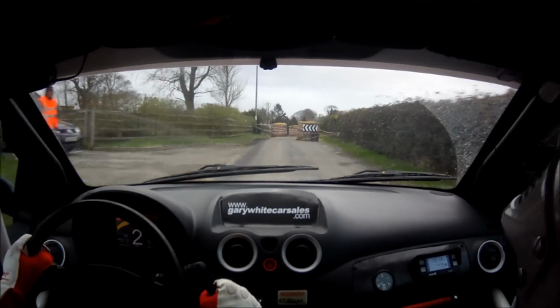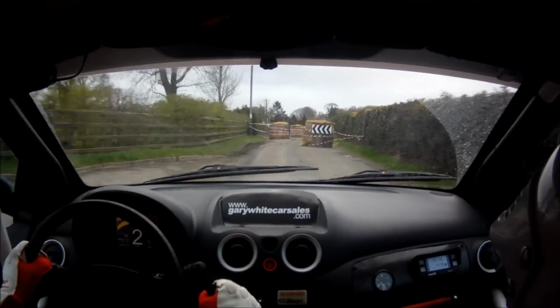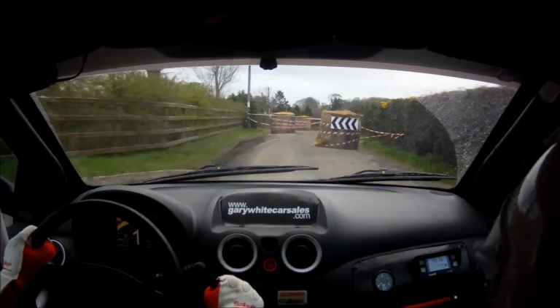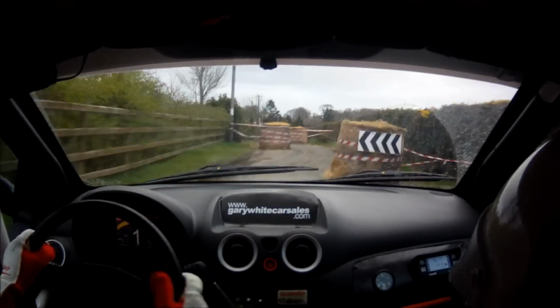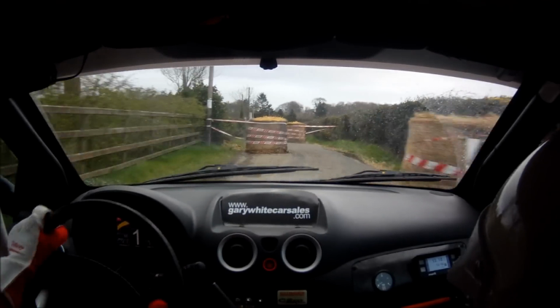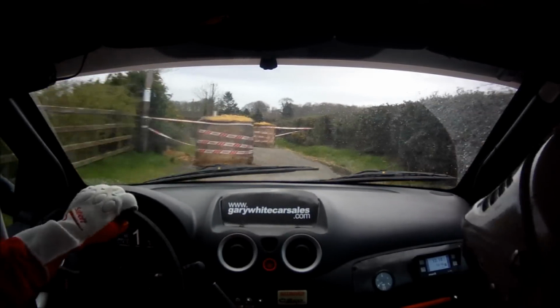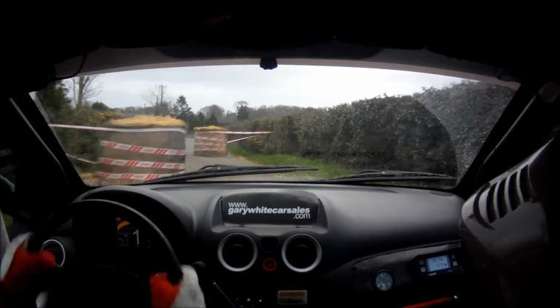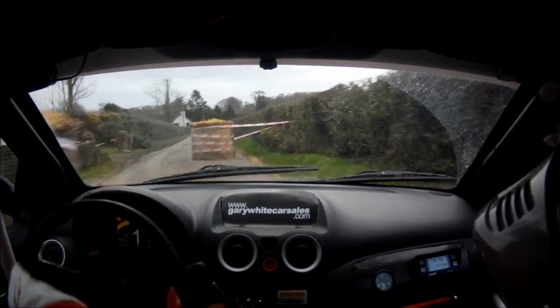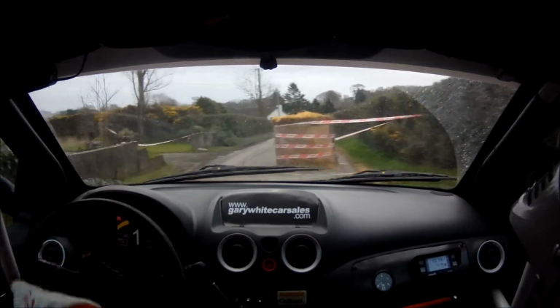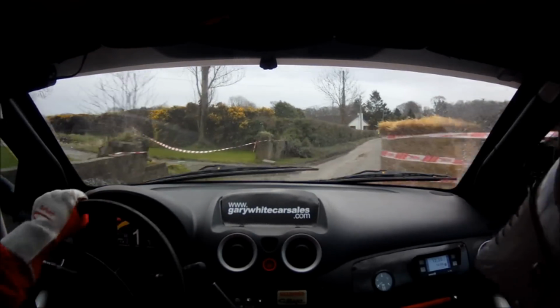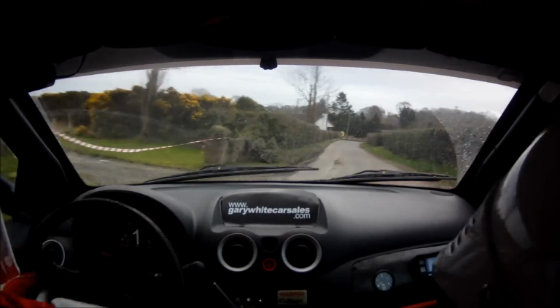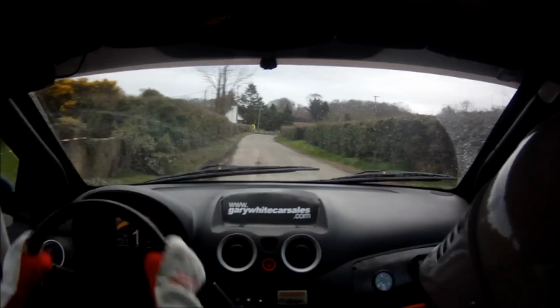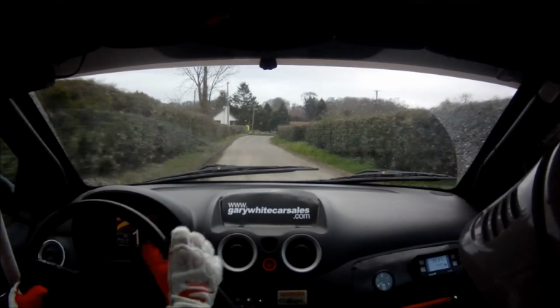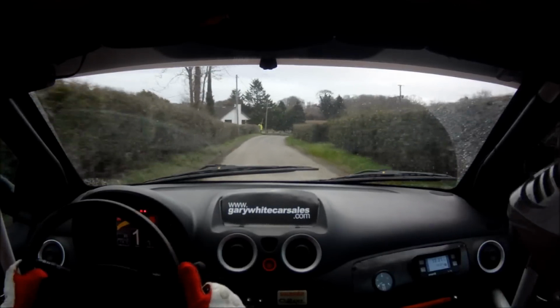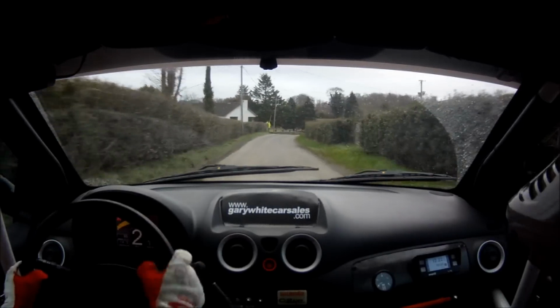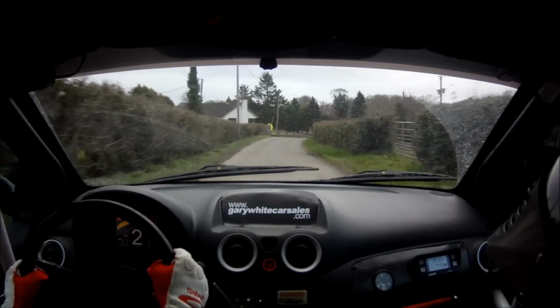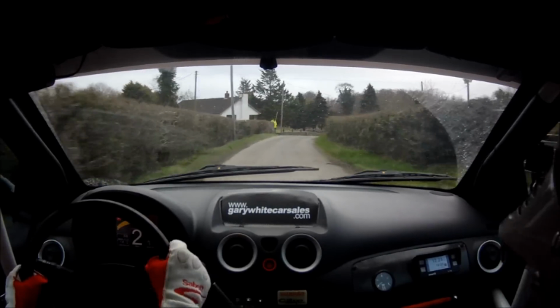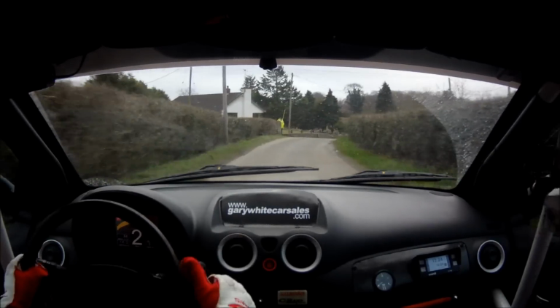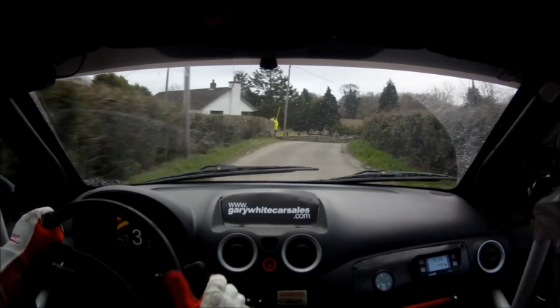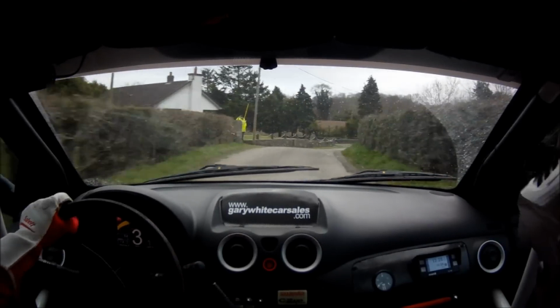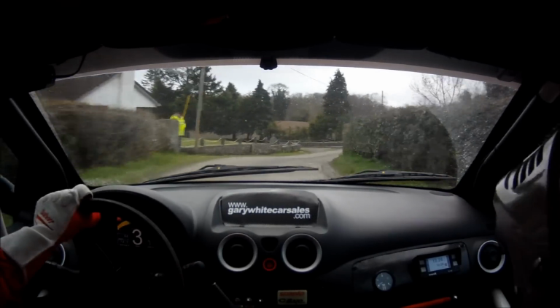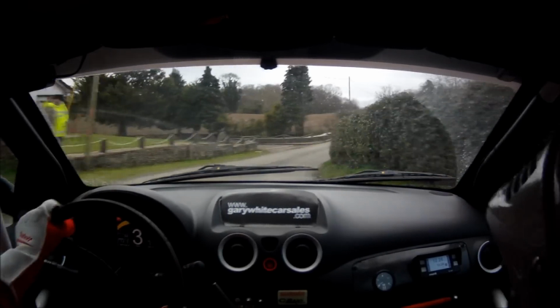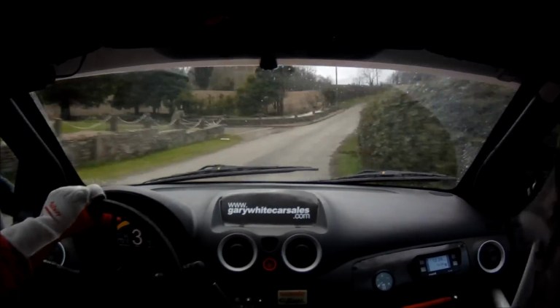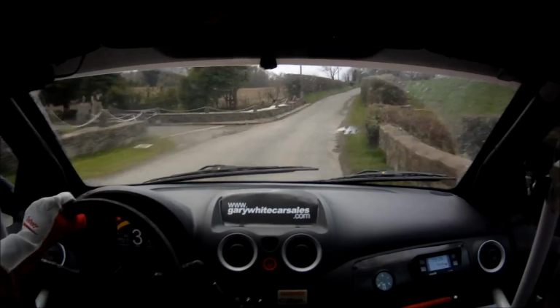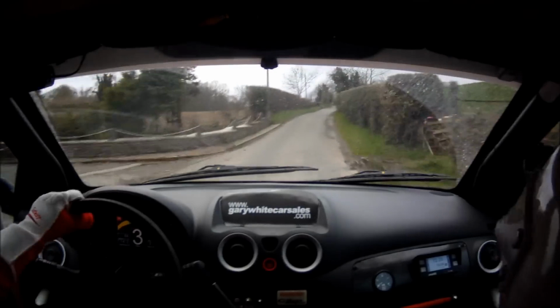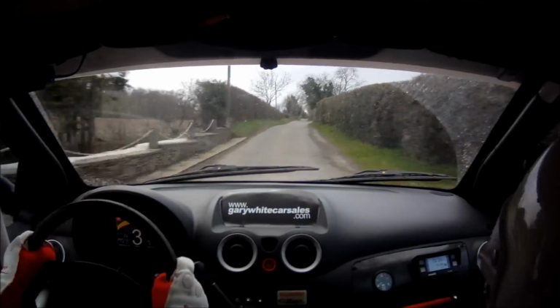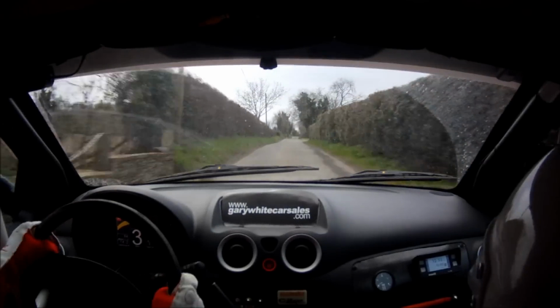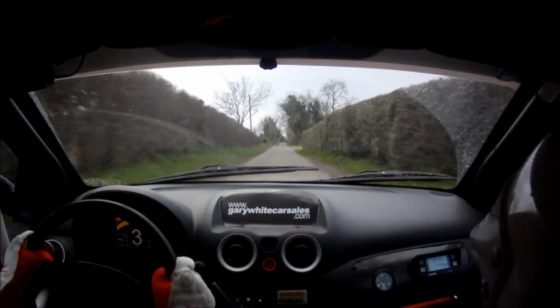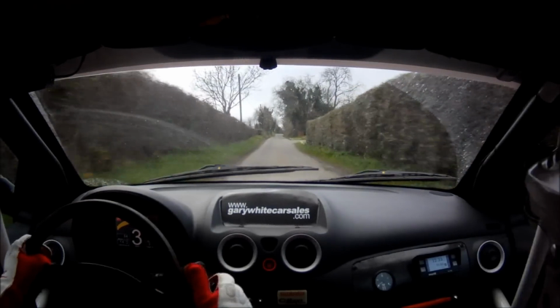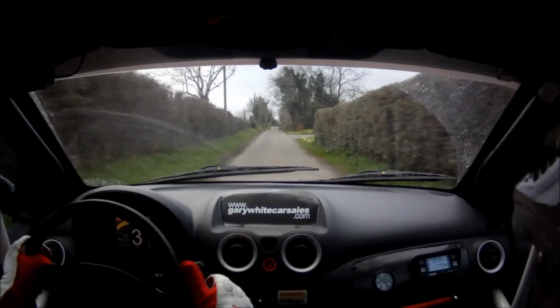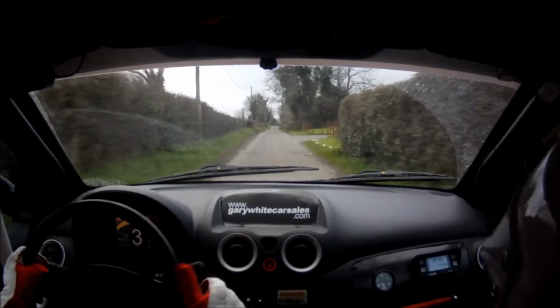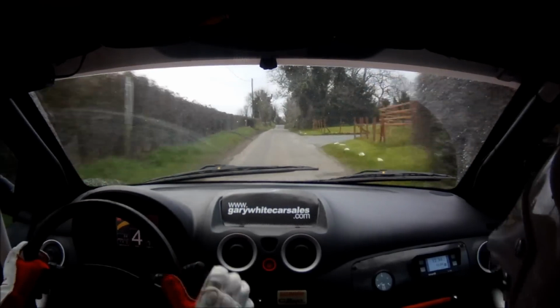60 out of it. Double caution. 3 right tightens, wall. 230. Stay mid over flat crest. 120, stay mid over crest.